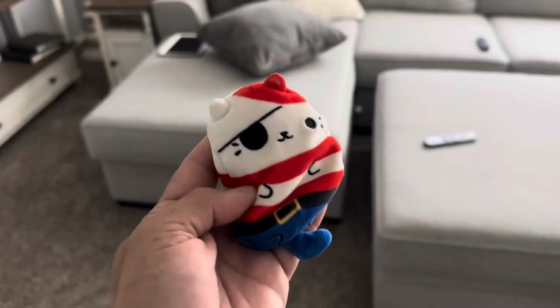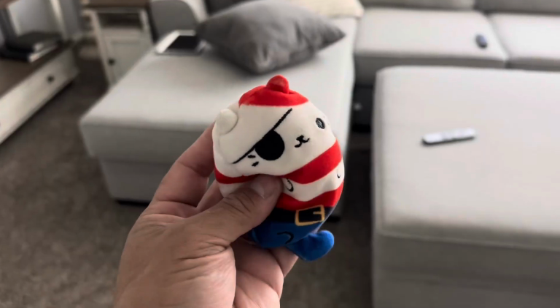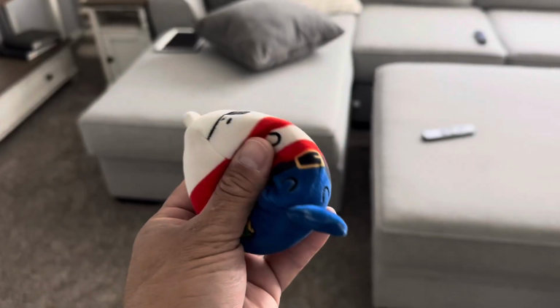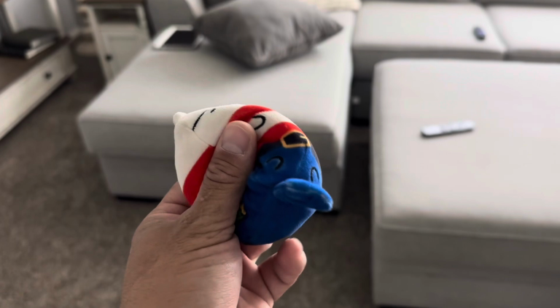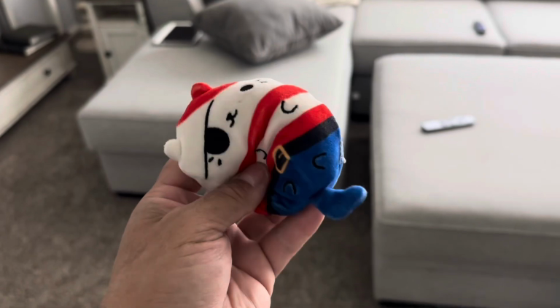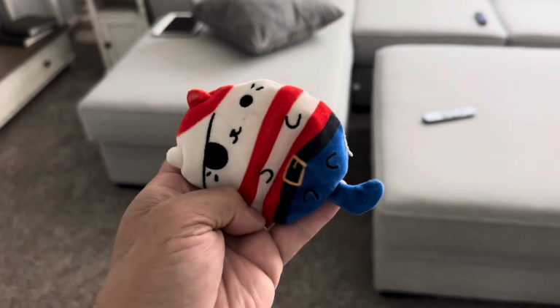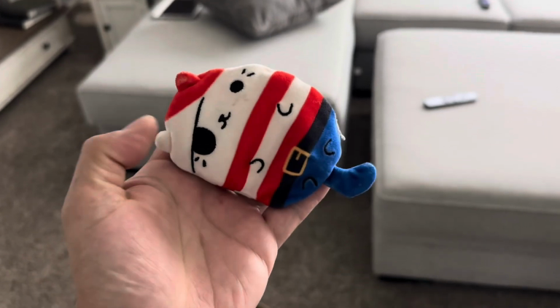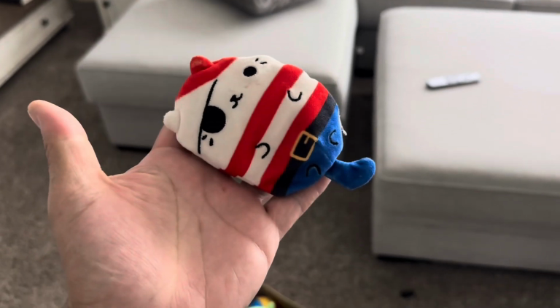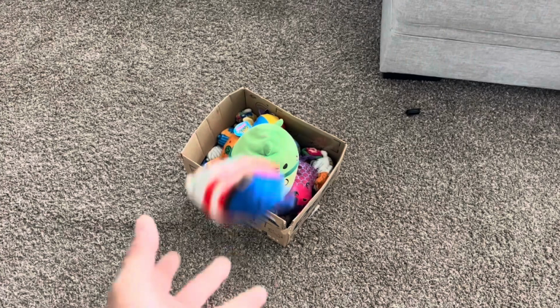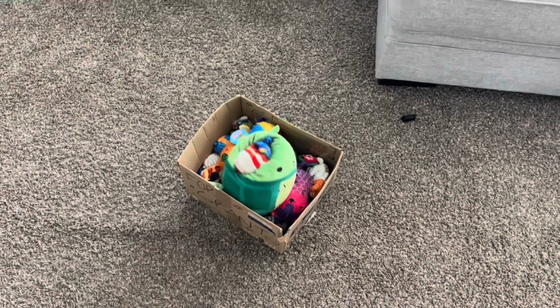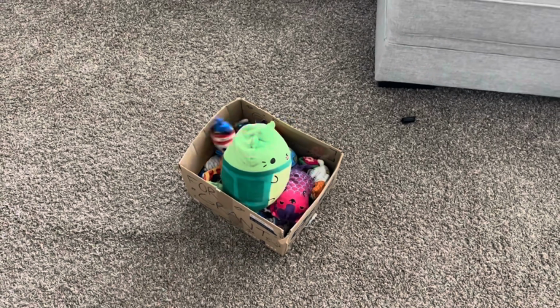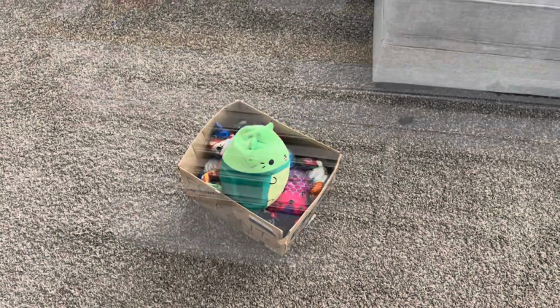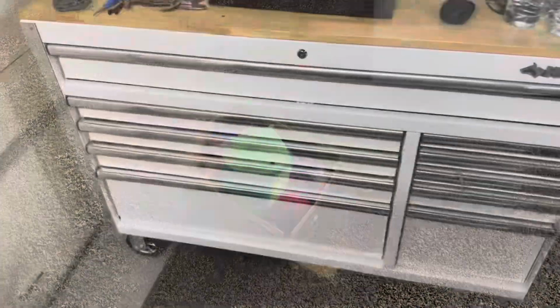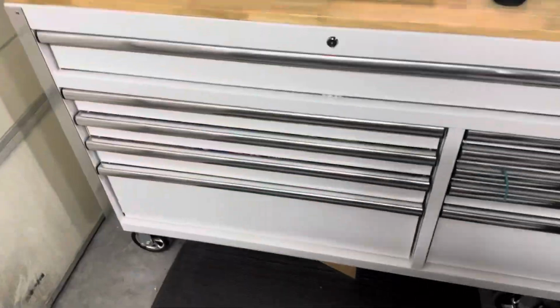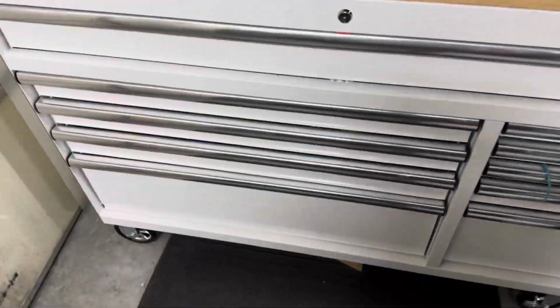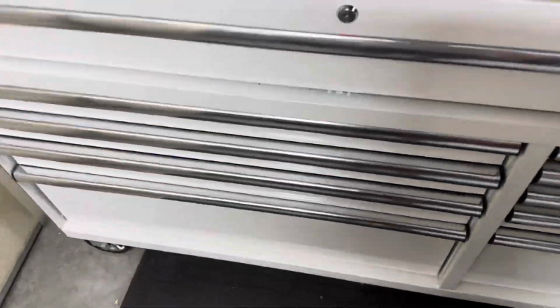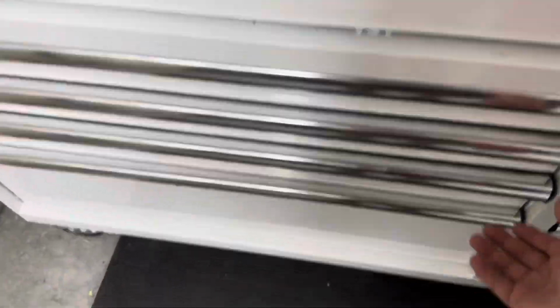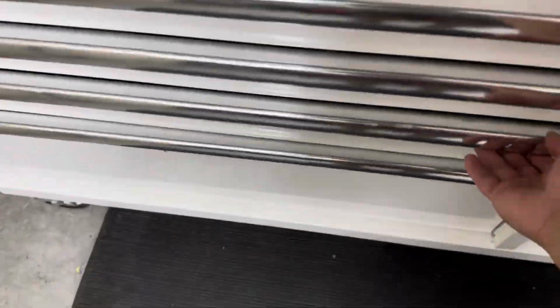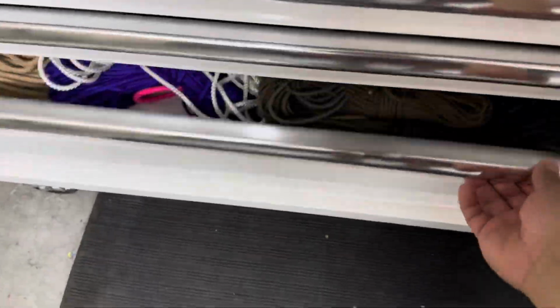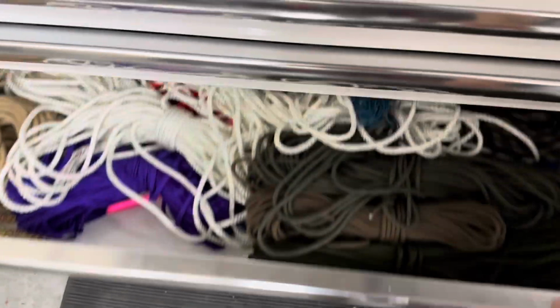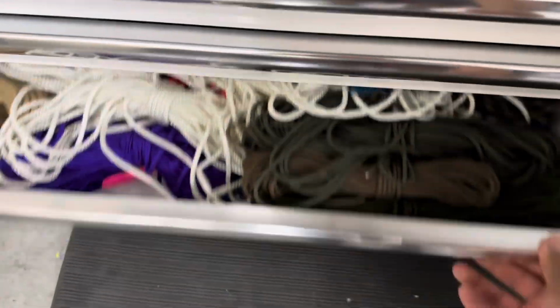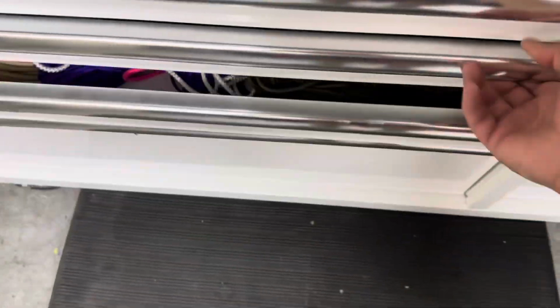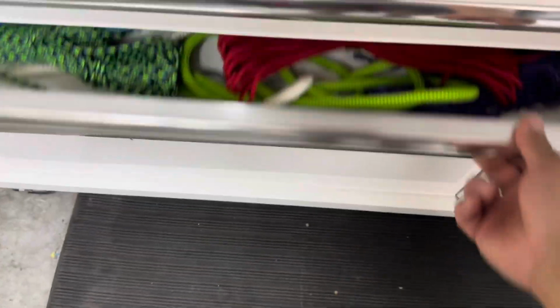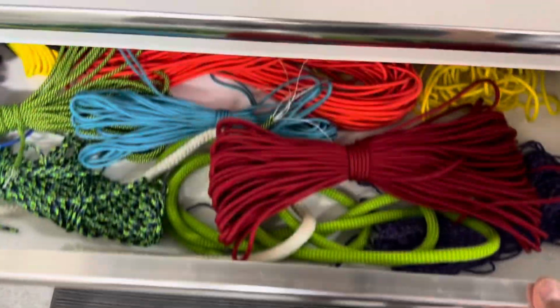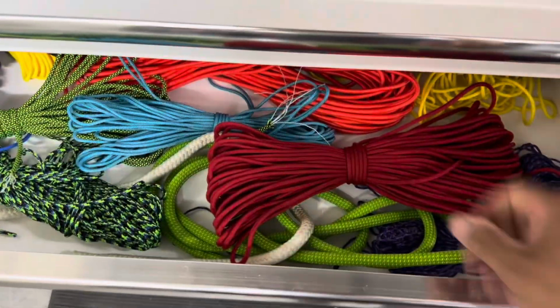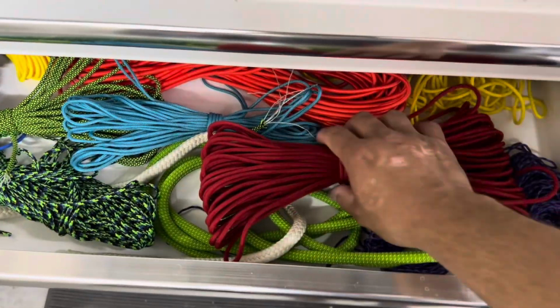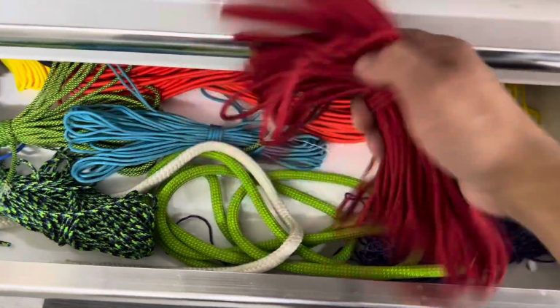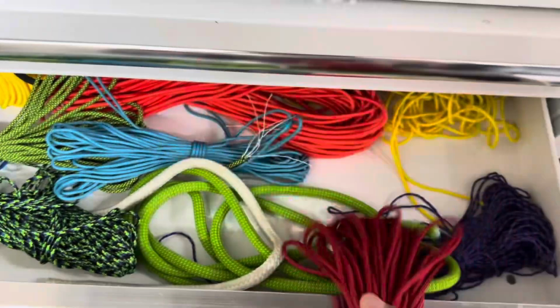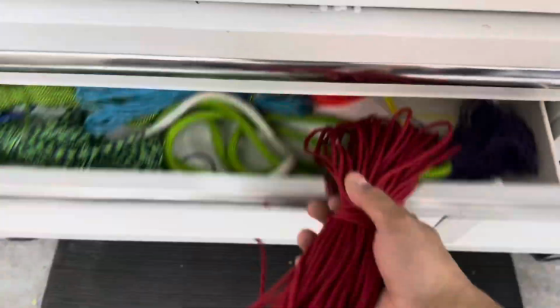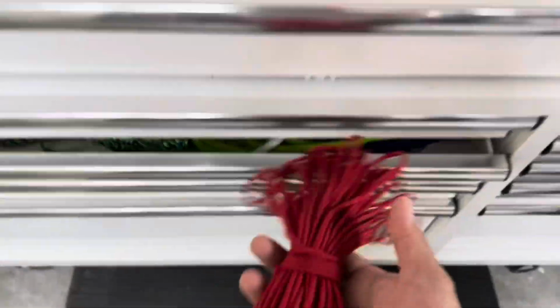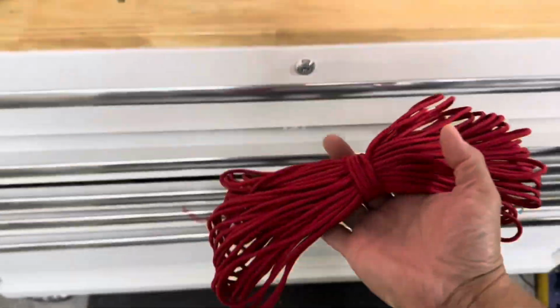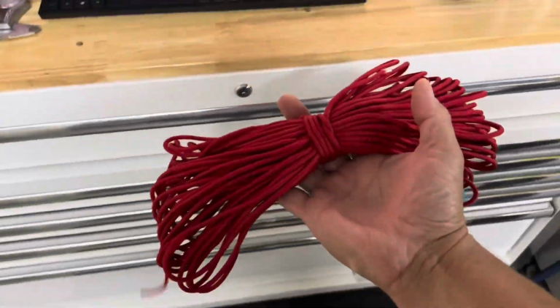These things are basically beanbags shaped like a cat or a pickle. But instead of pulling the couch apart, we are going to make ourselves a little retrieving tool. Let's see how it goes.